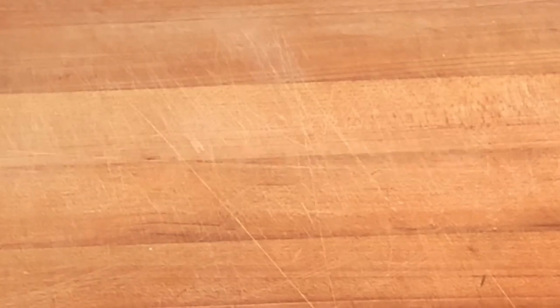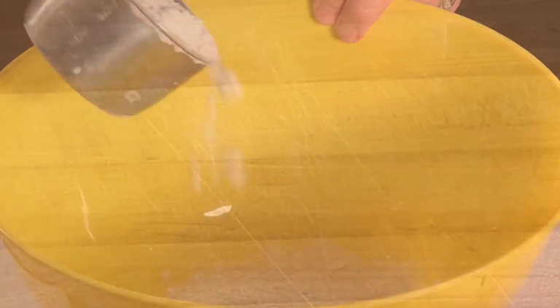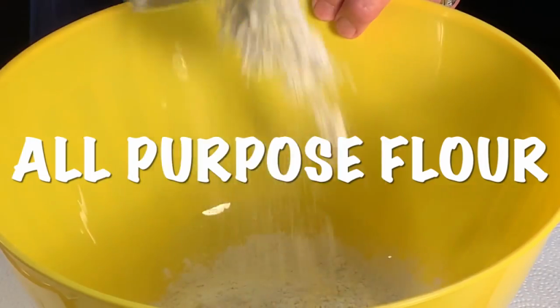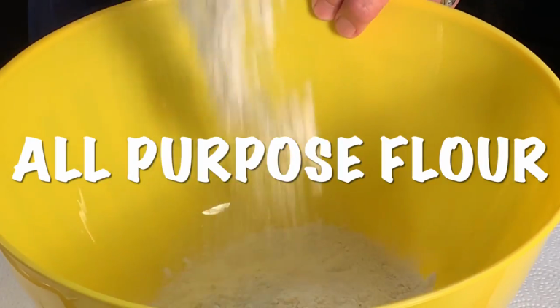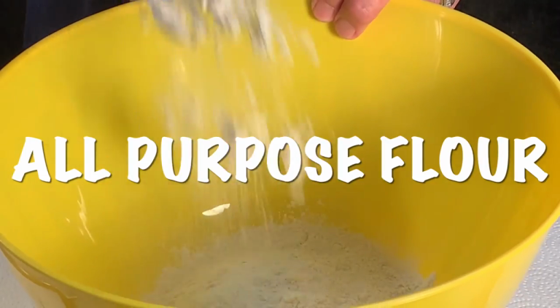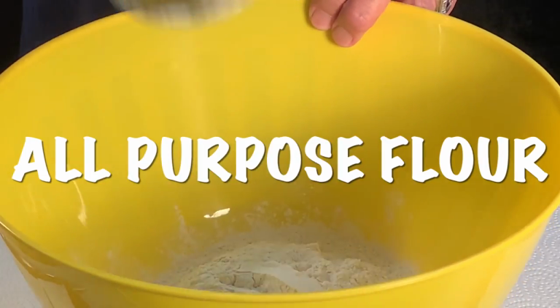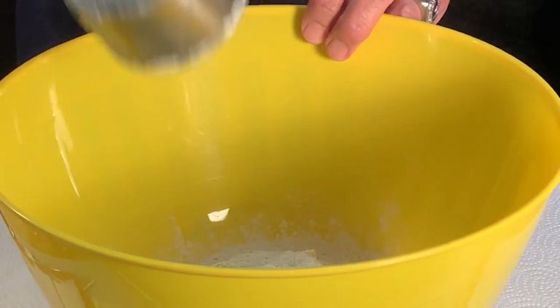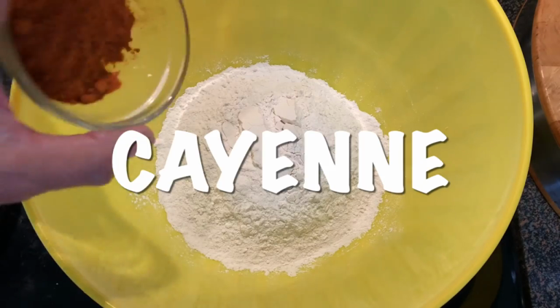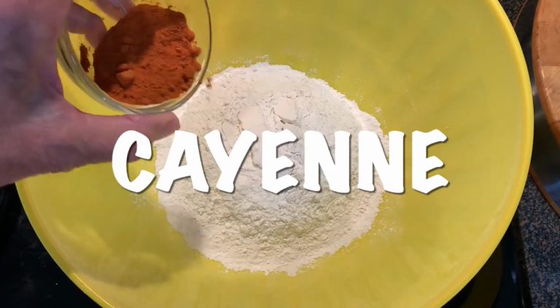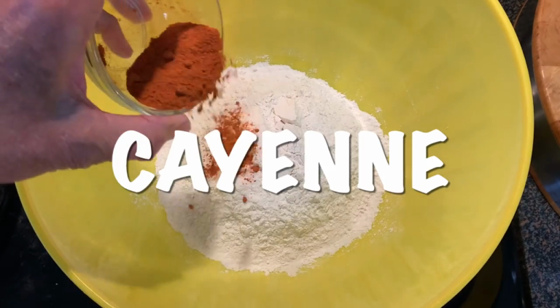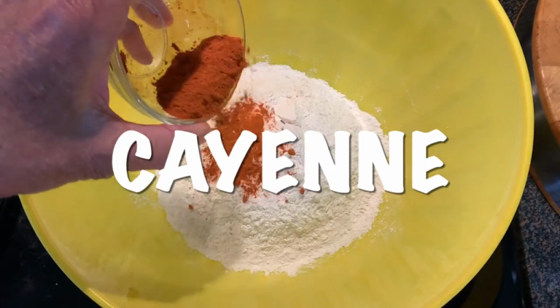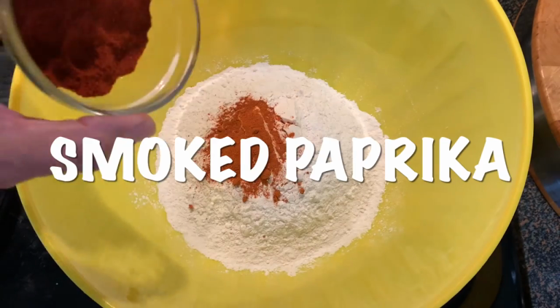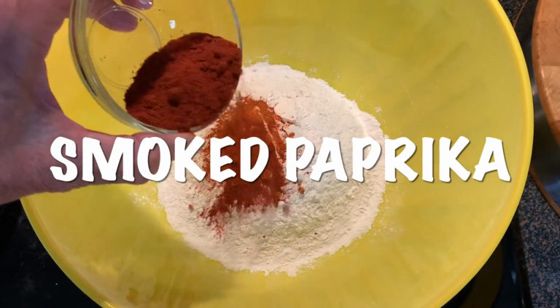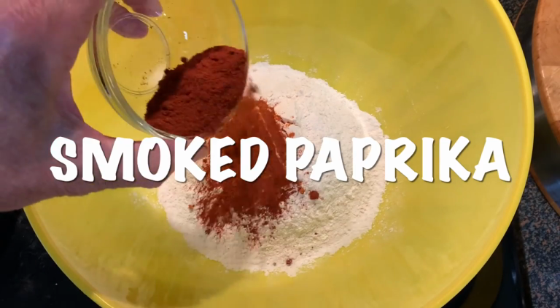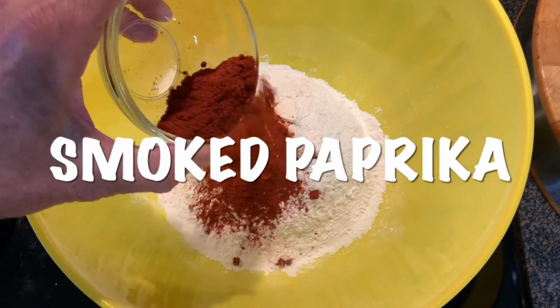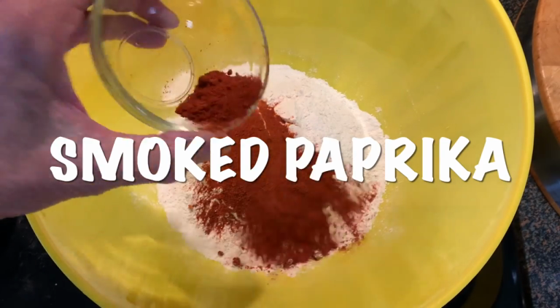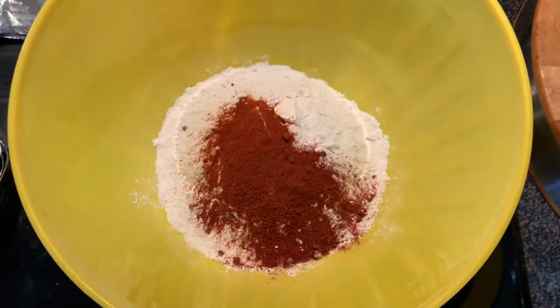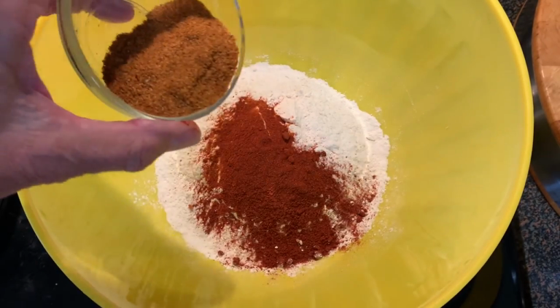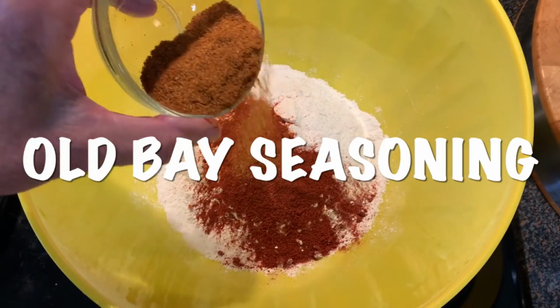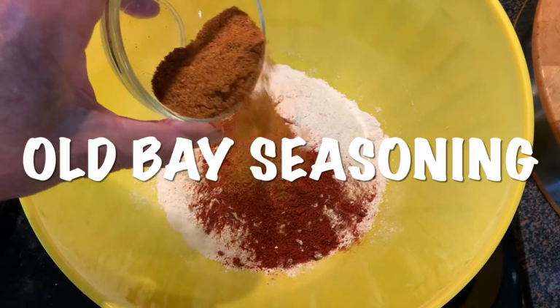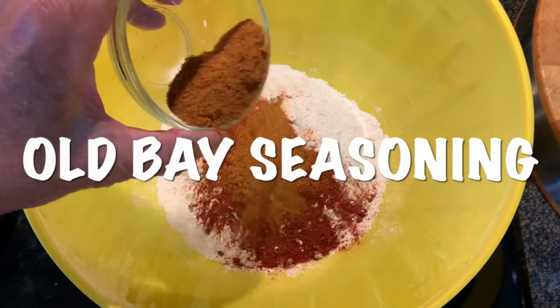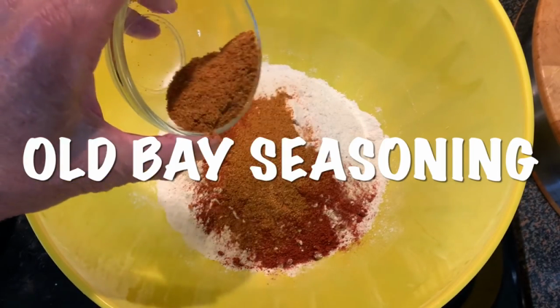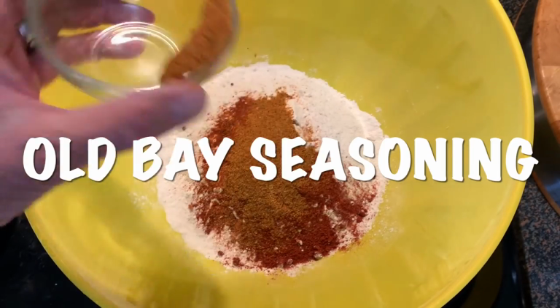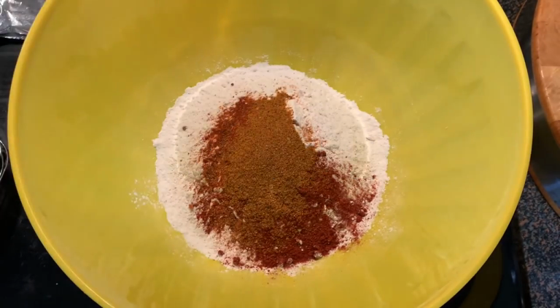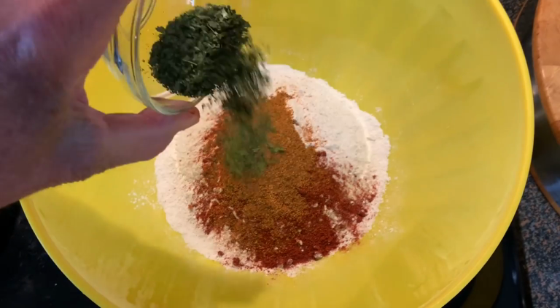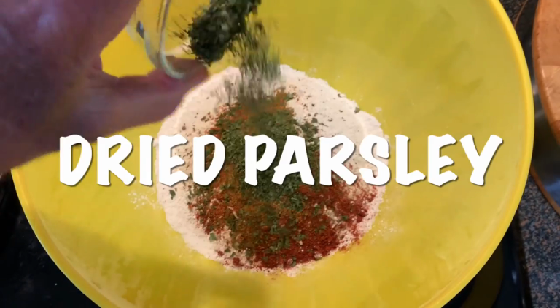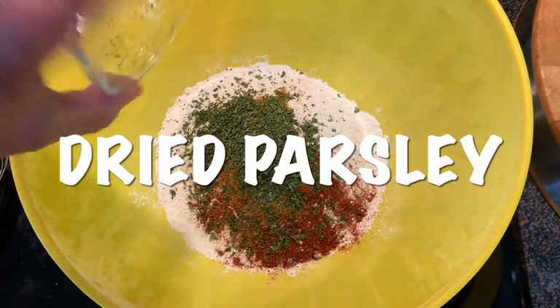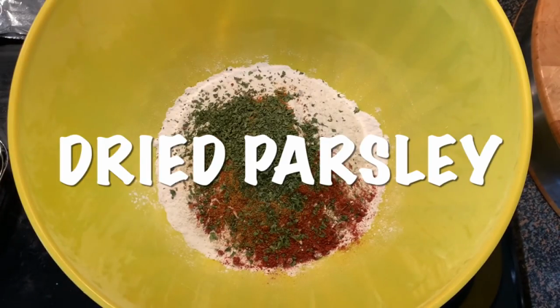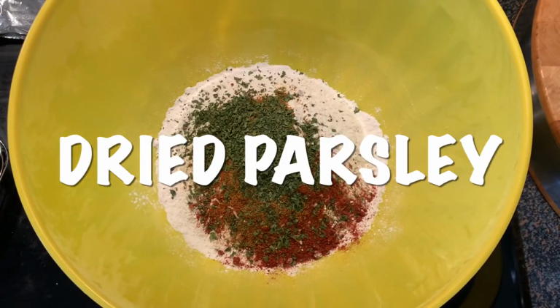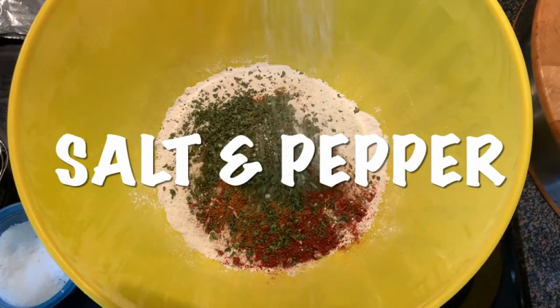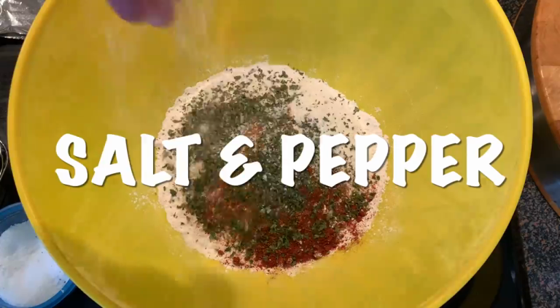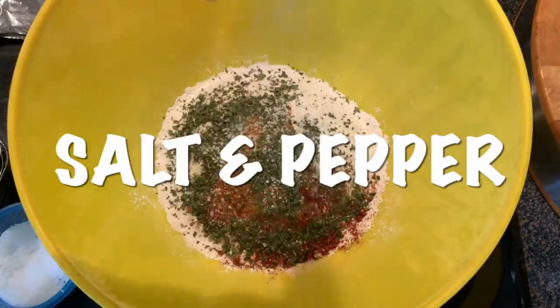In a bowl add flour and only half the seasonings: cayenne, paprika, oil-based seasoning, dried parsley, and salt and pepper.